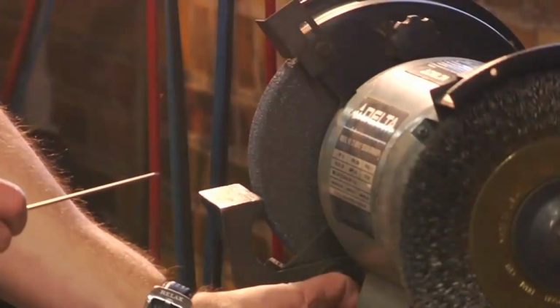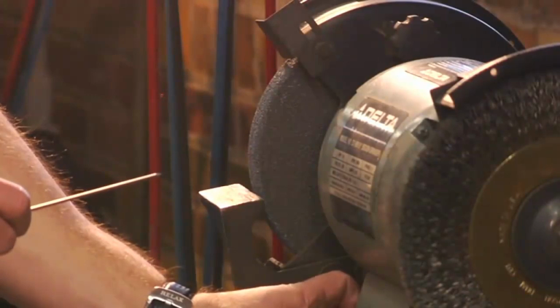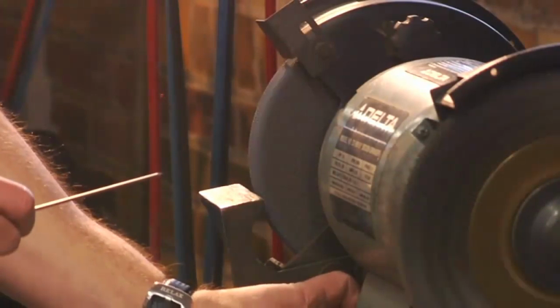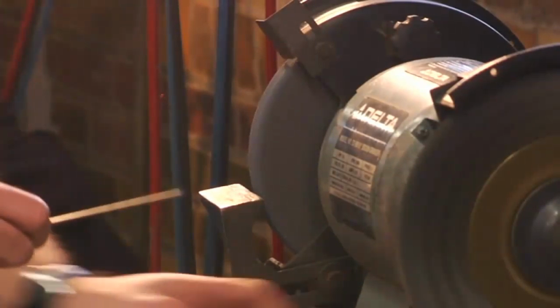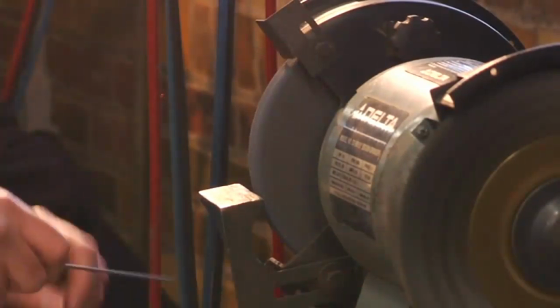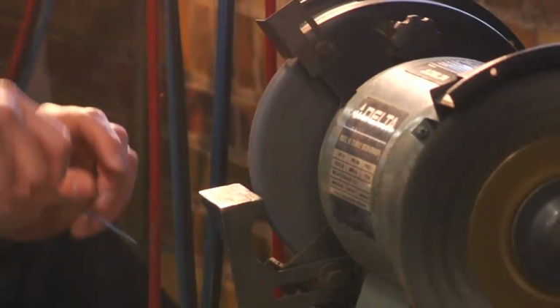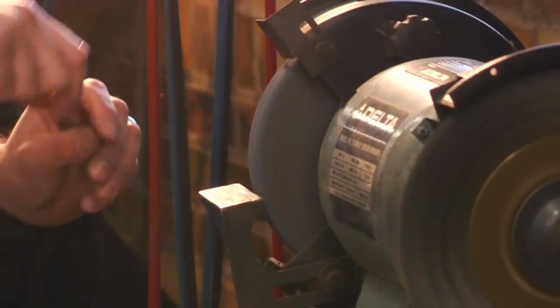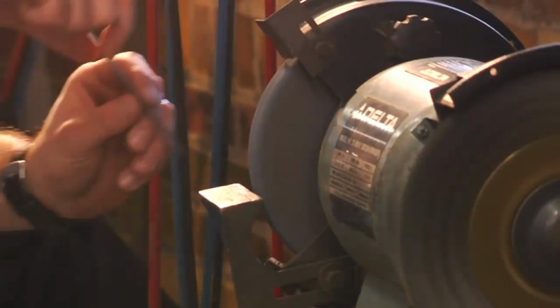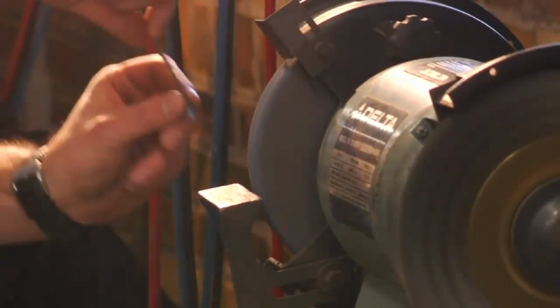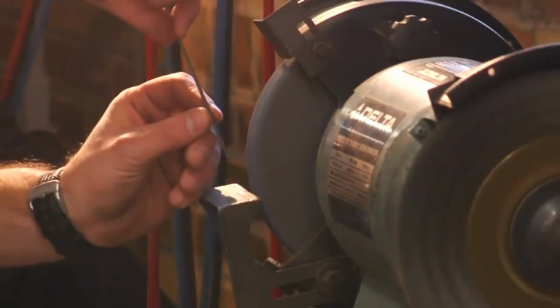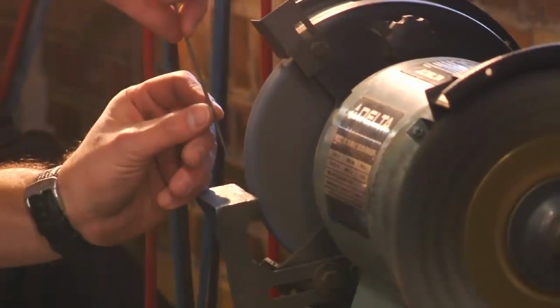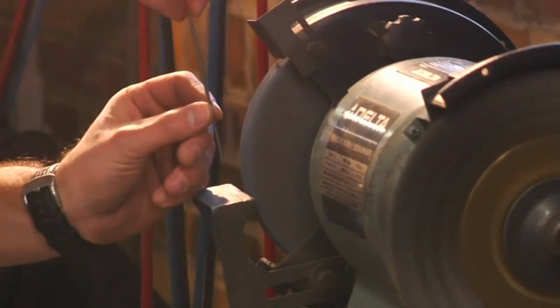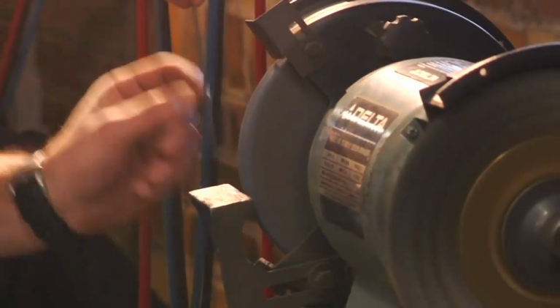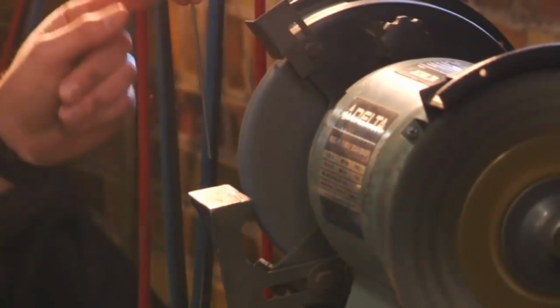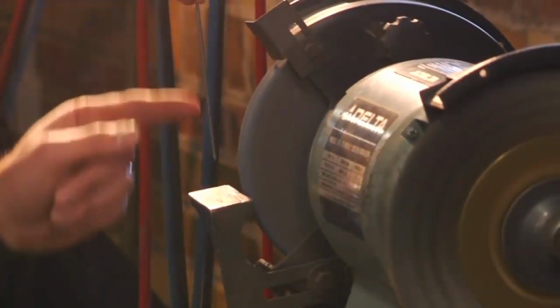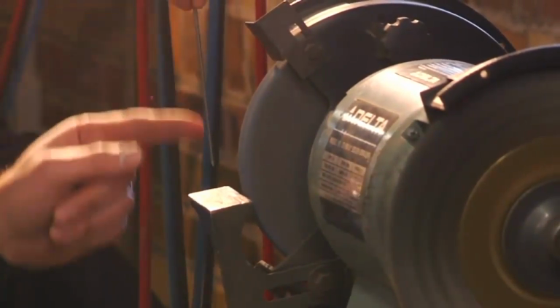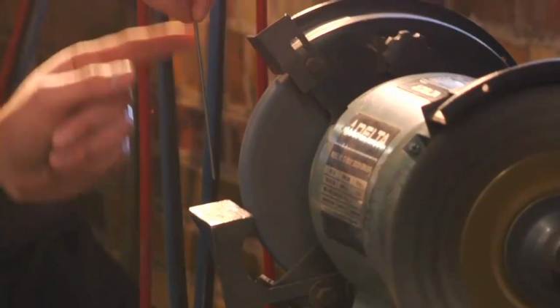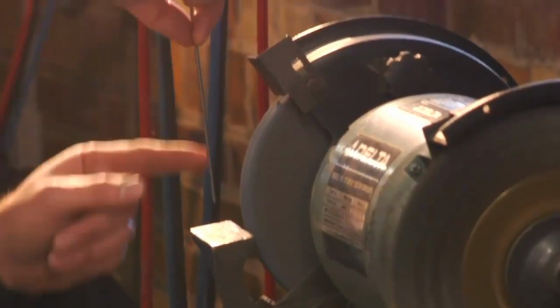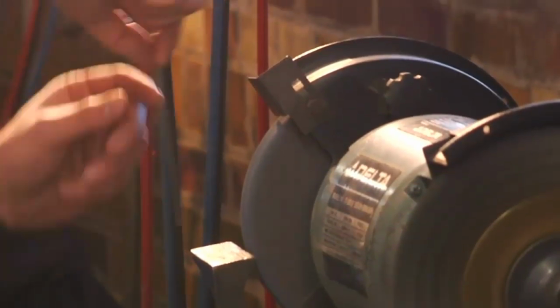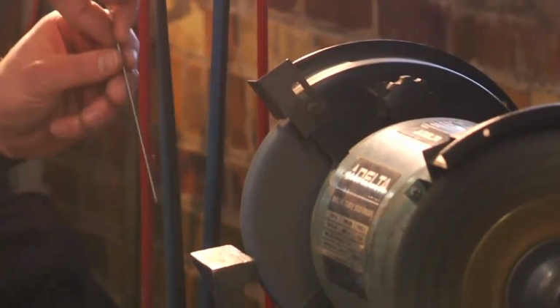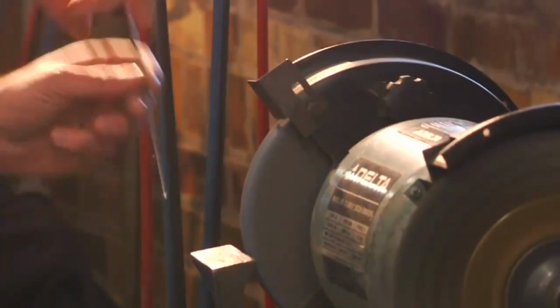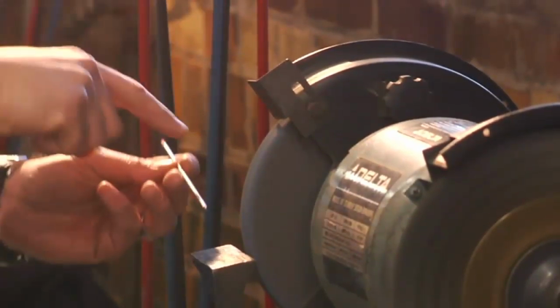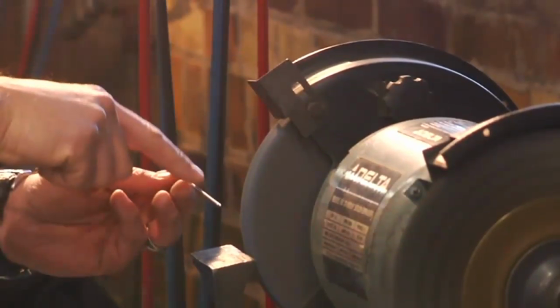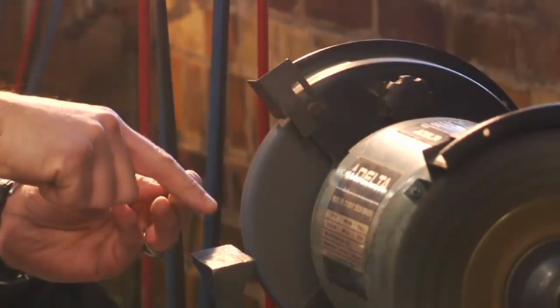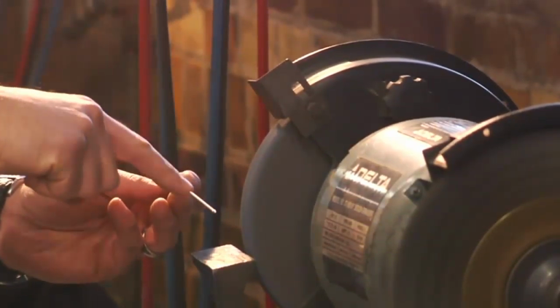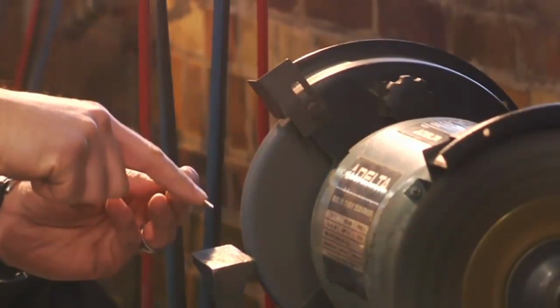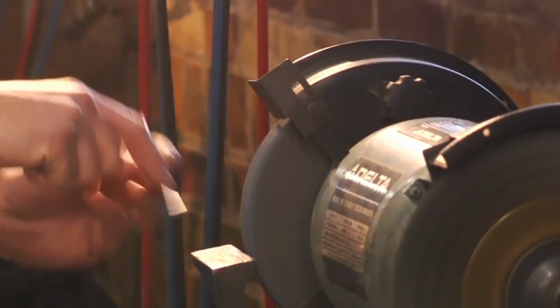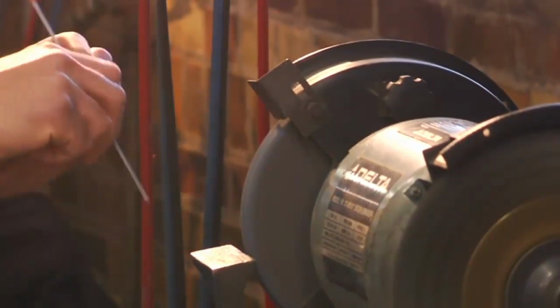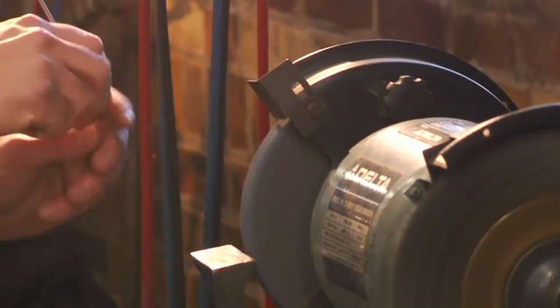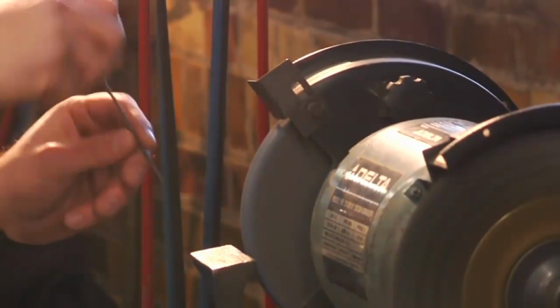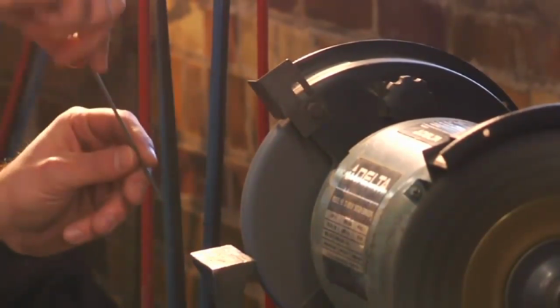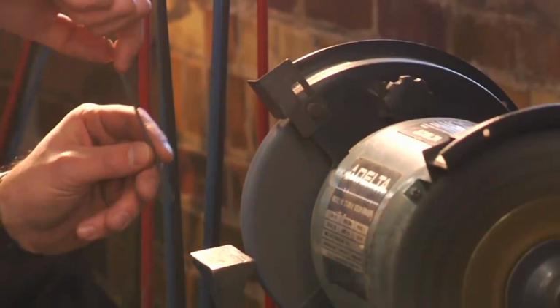You will want to hold the electrode parallel to the wheel as opposed to perpendicular. This ensures that the grind marks run the length of the tungsten rather than across it, and aids the flow of current down the electrode.